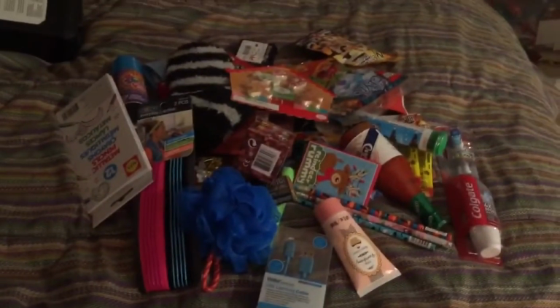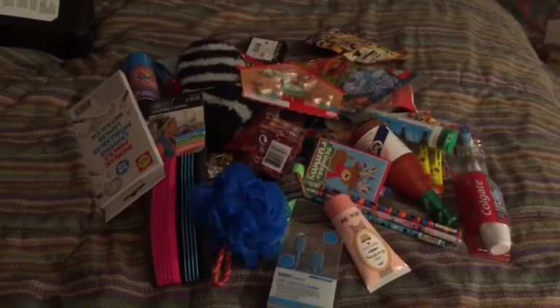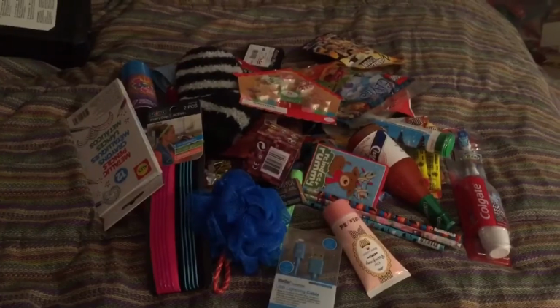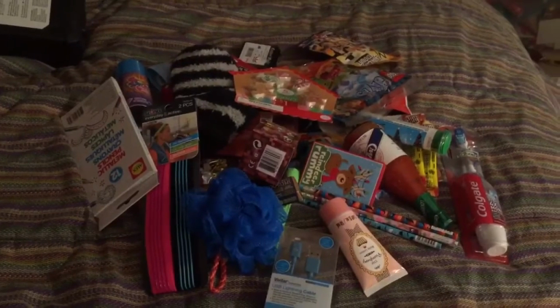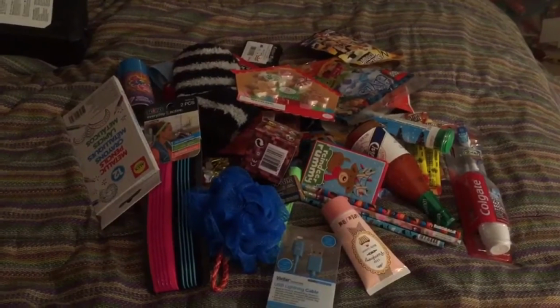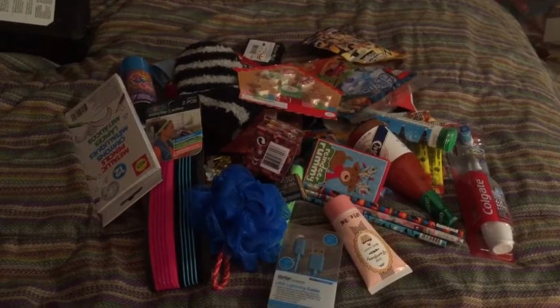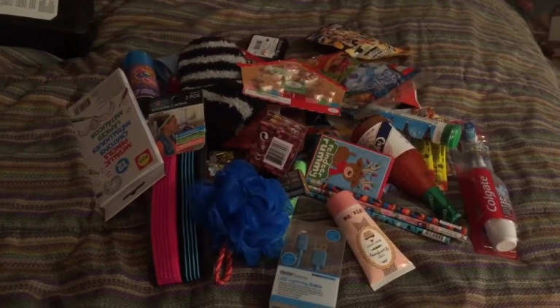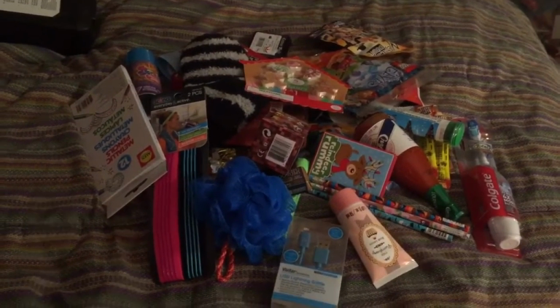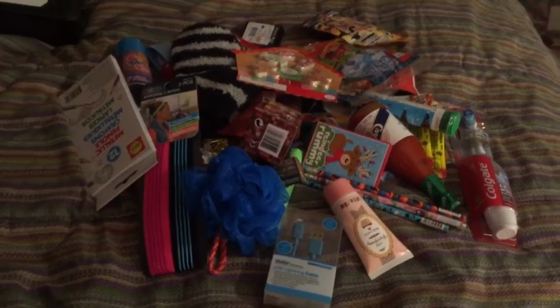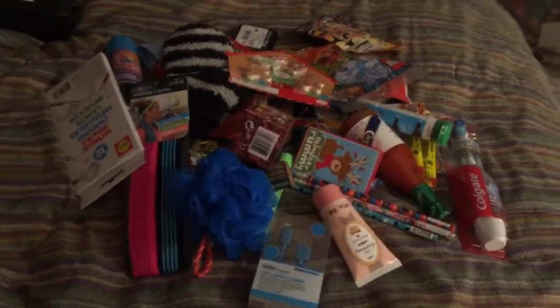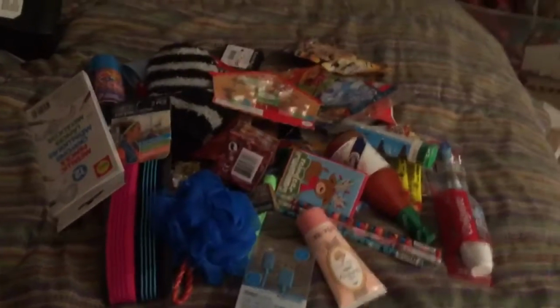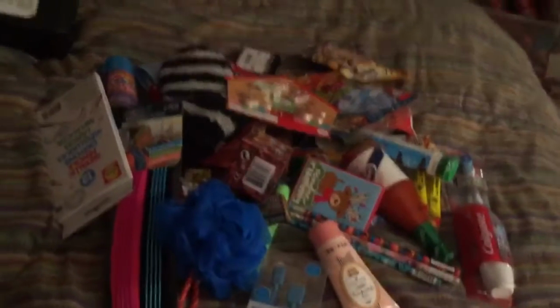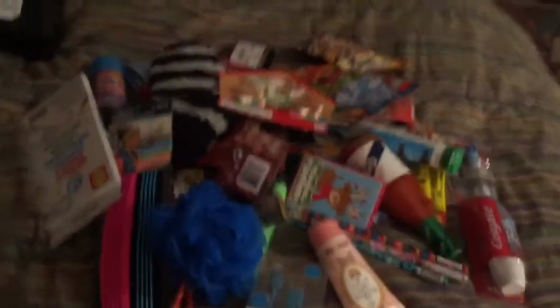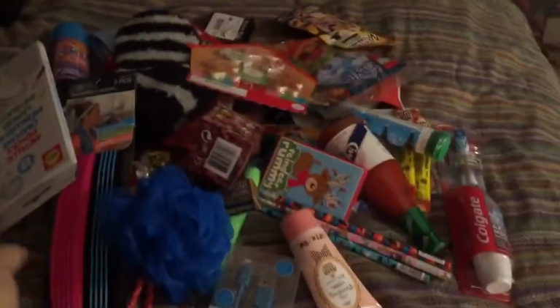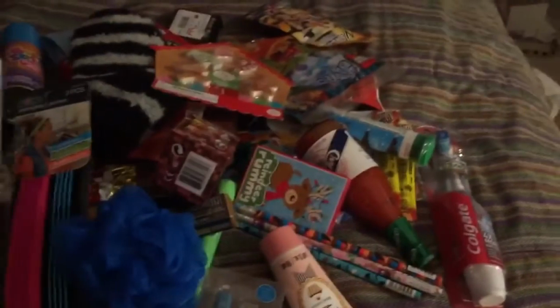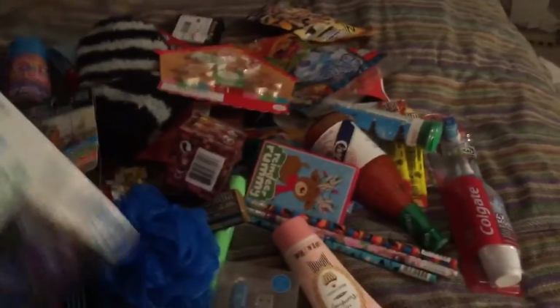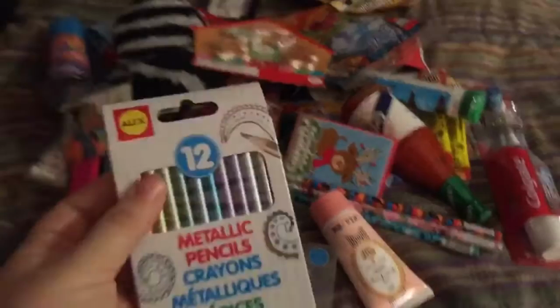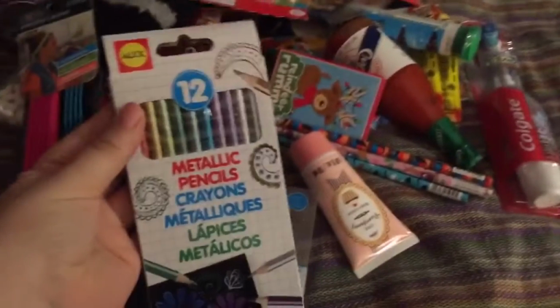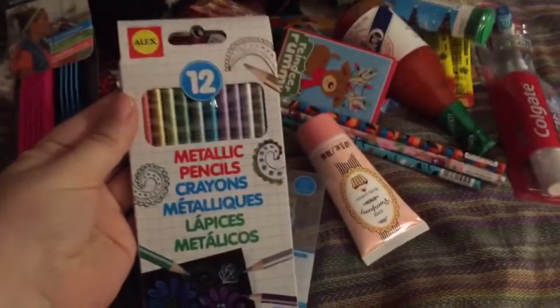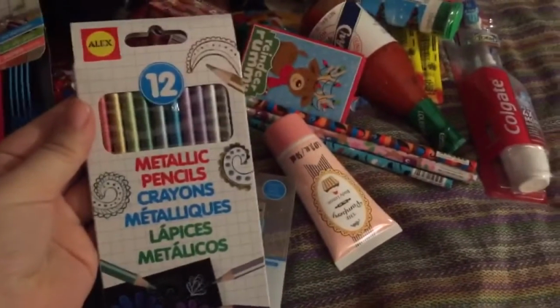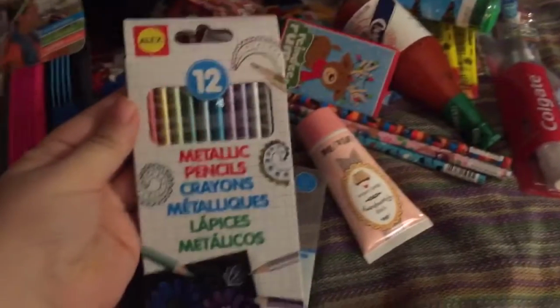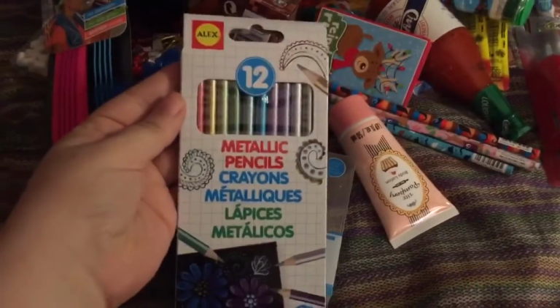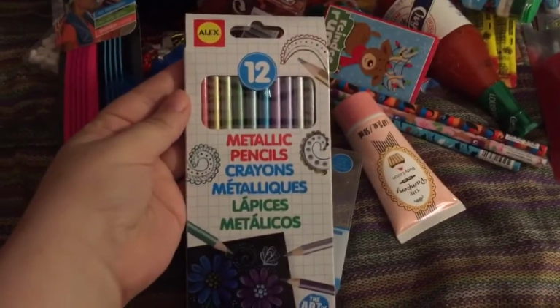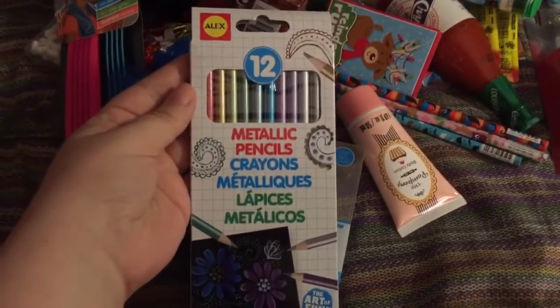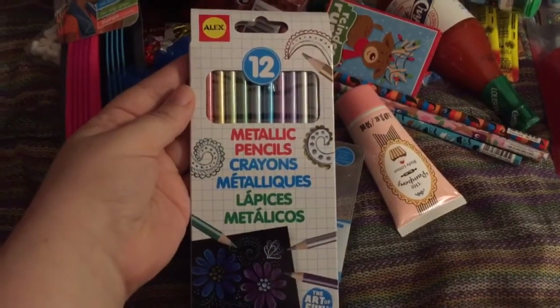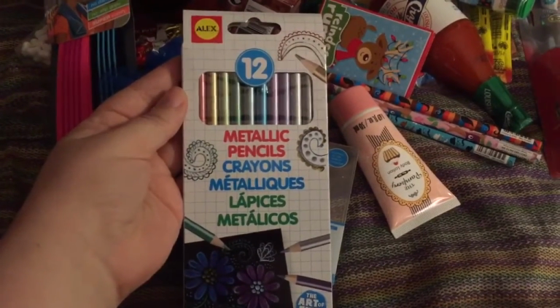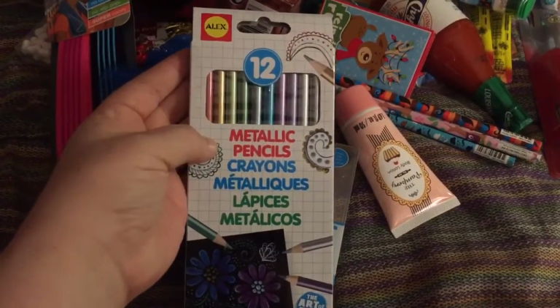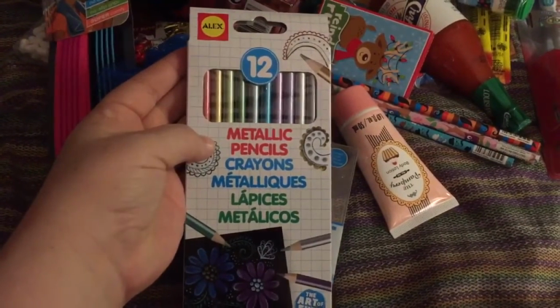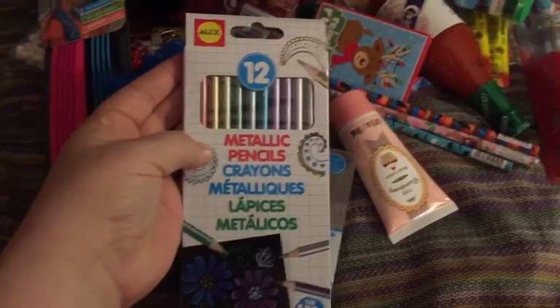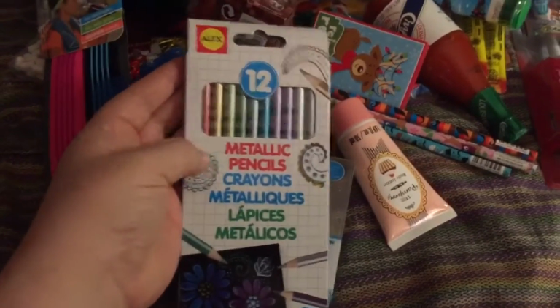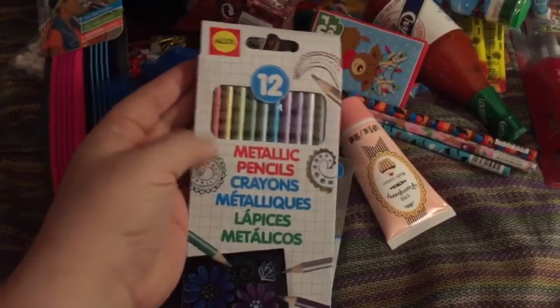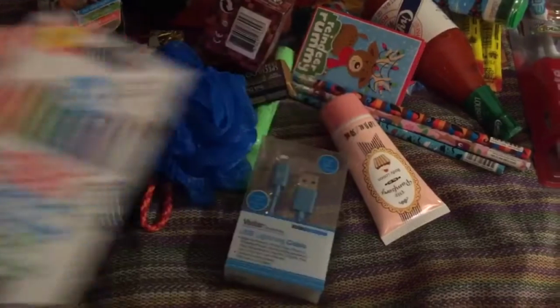Hi everyone! I just wanted to show everybody what I got my 10 year old in her stocking. First of all, I got her these metallic colored pencils from the Target dollar section.